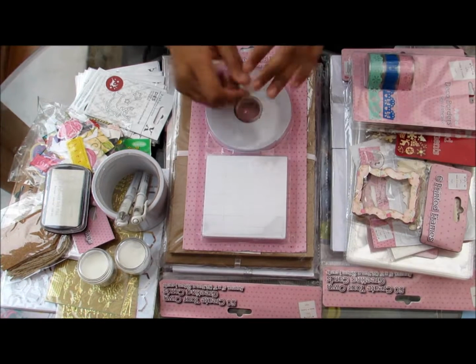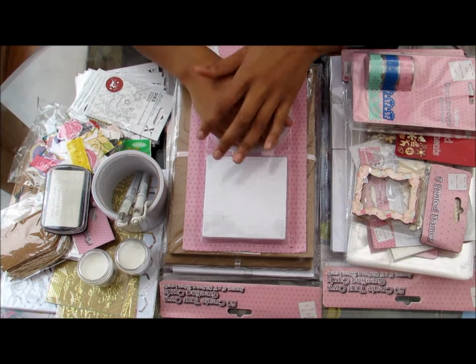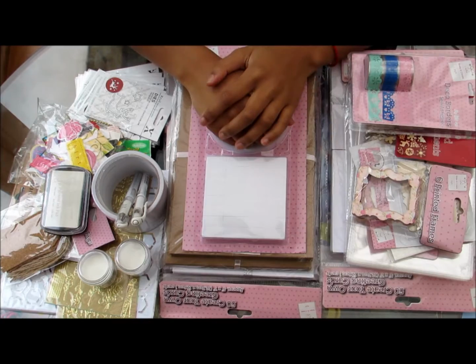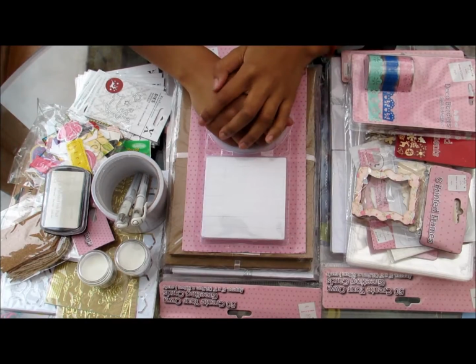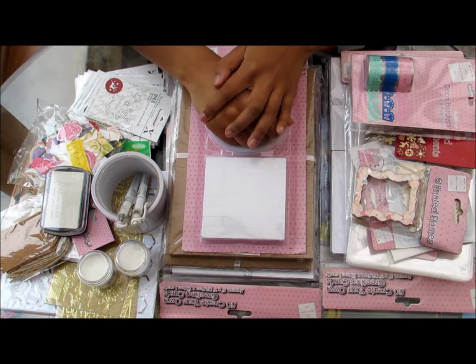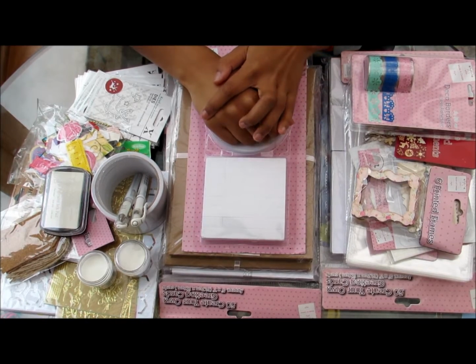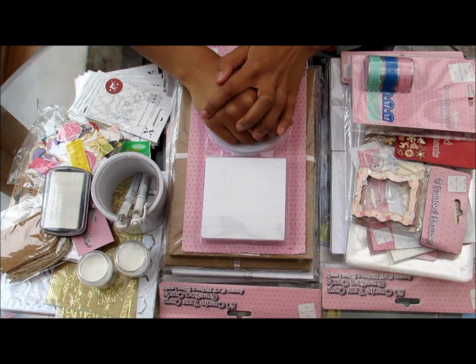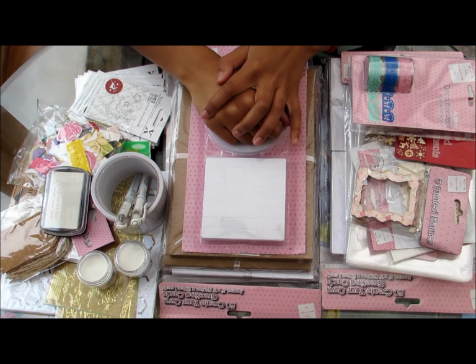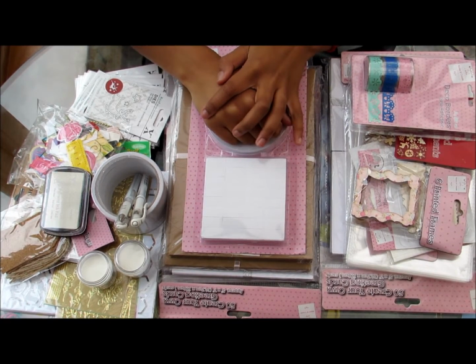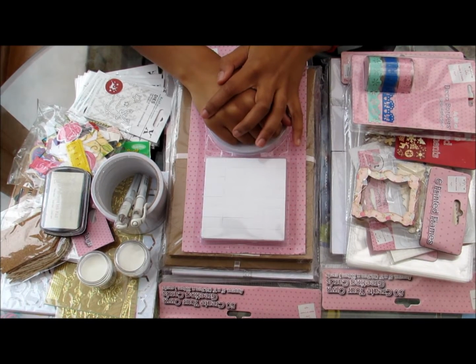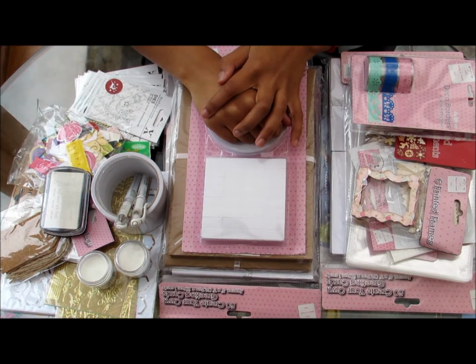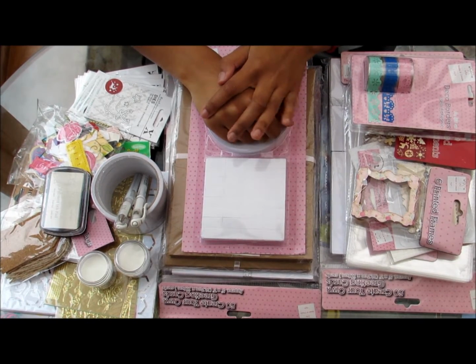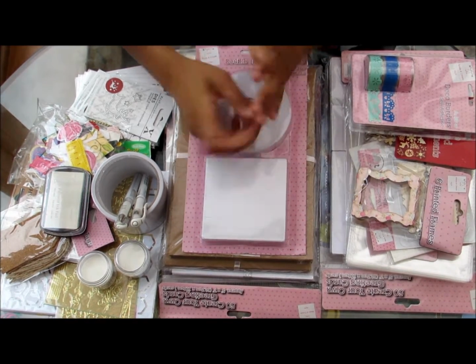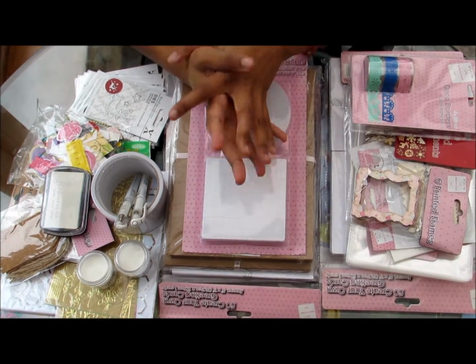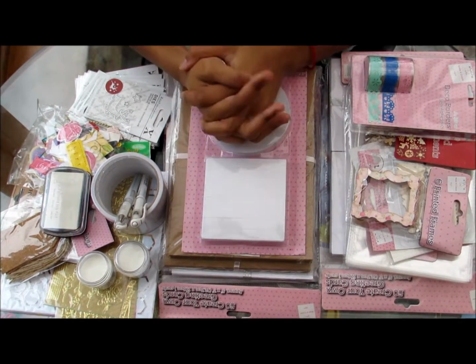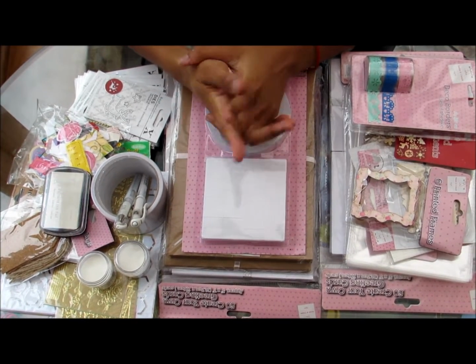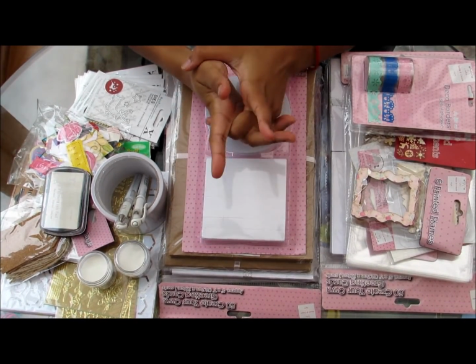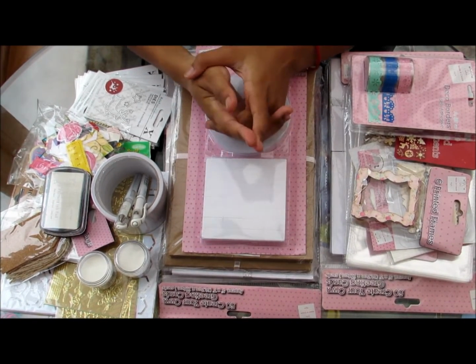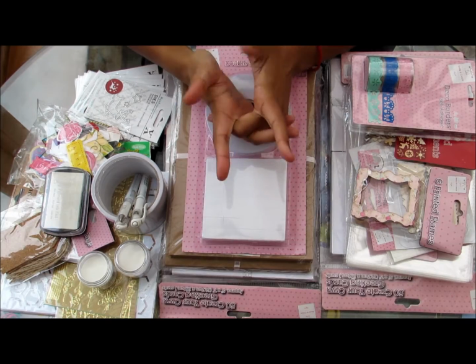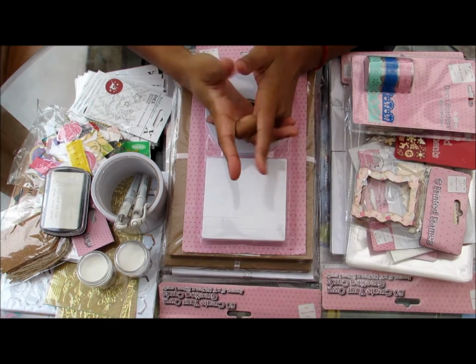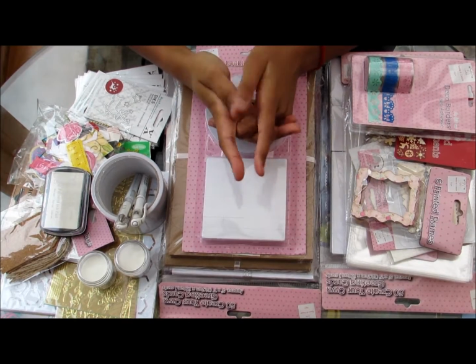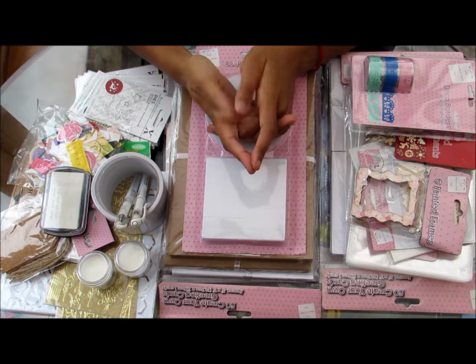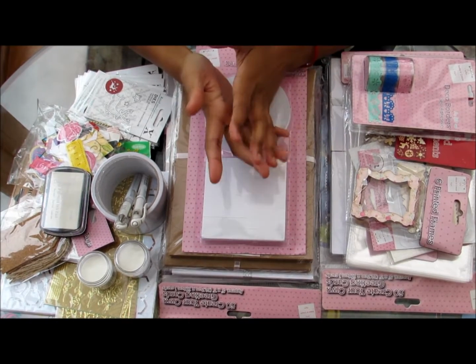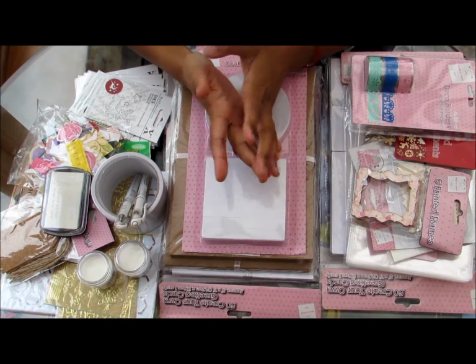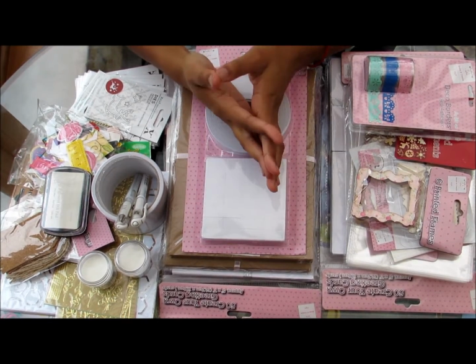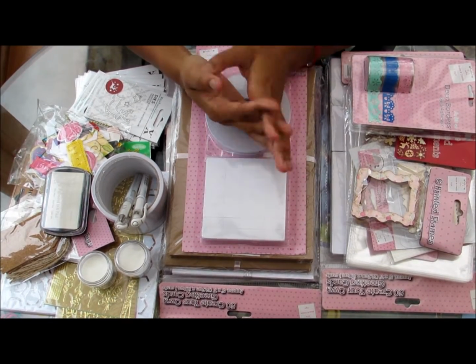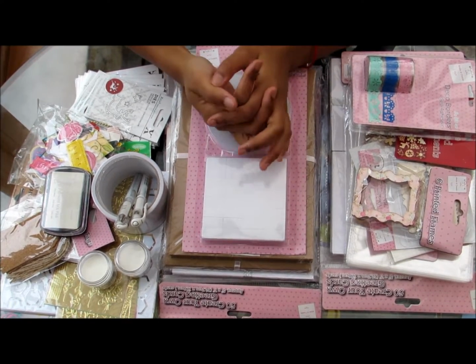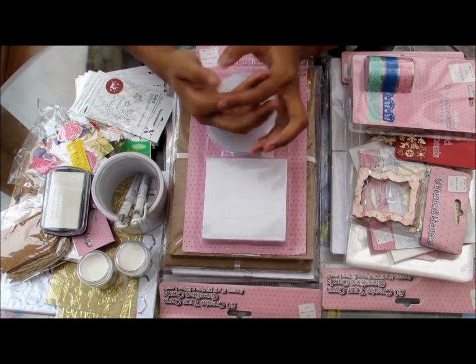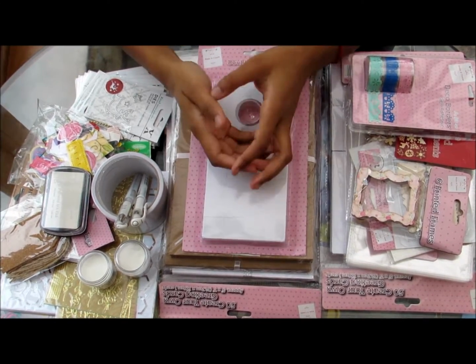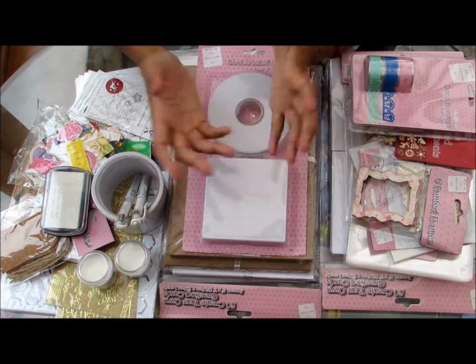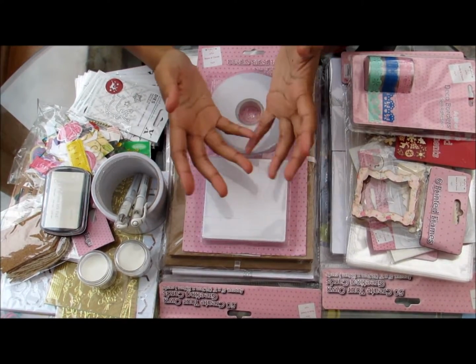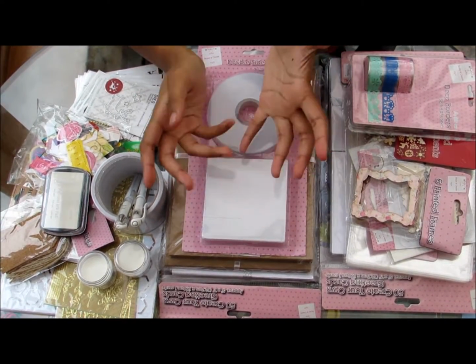Hi and welcome to another Cheeky Girl Creations video. Today I'm going to do a little something a bit different. Because it was my birthday yesterday, I decided to do a birthday haul.